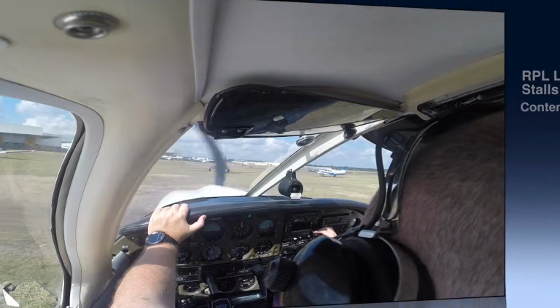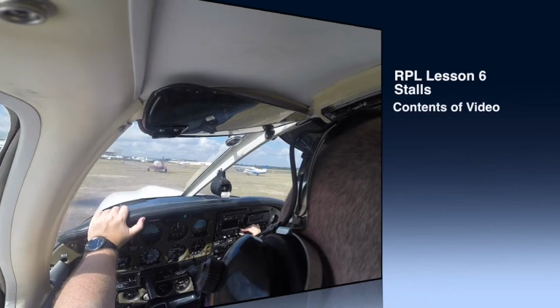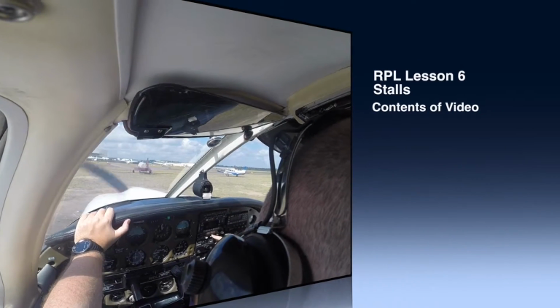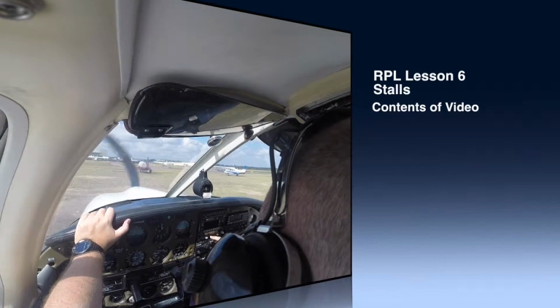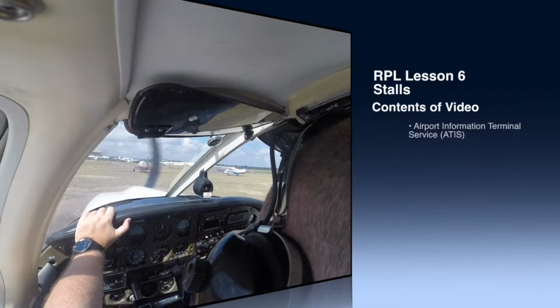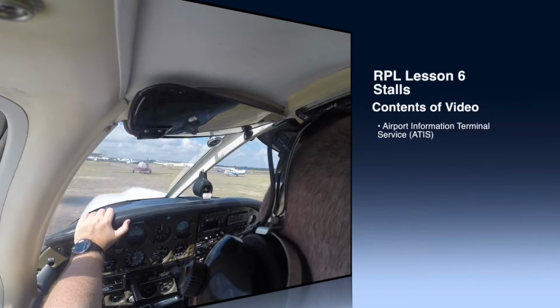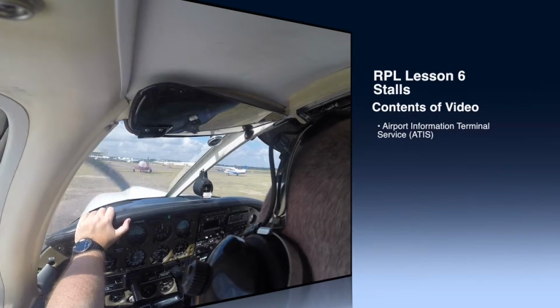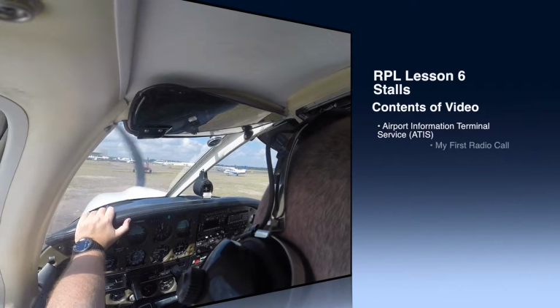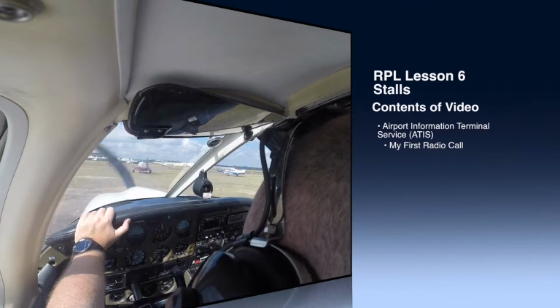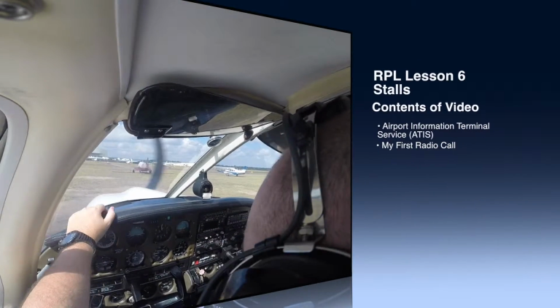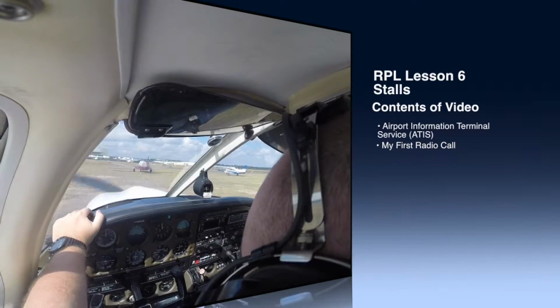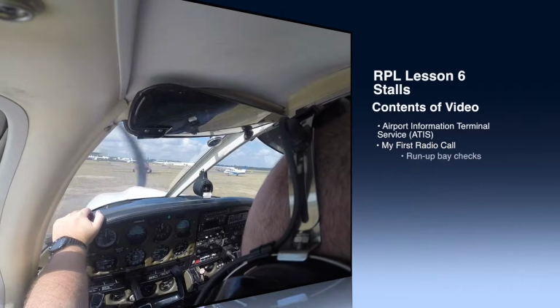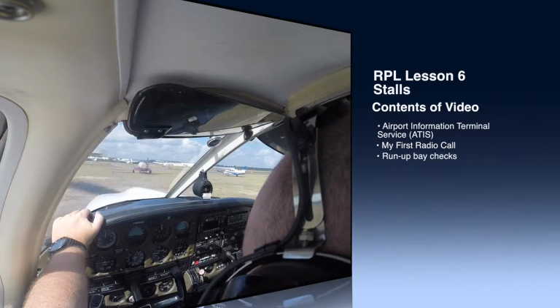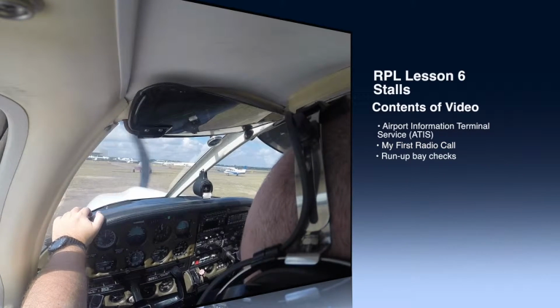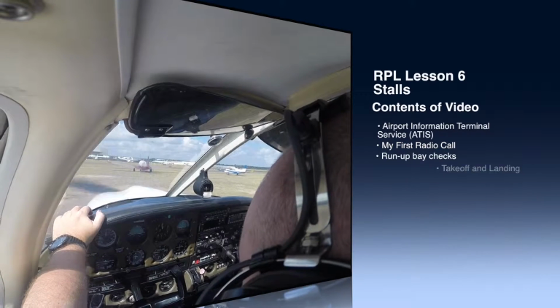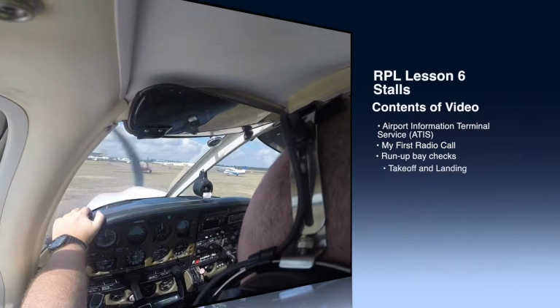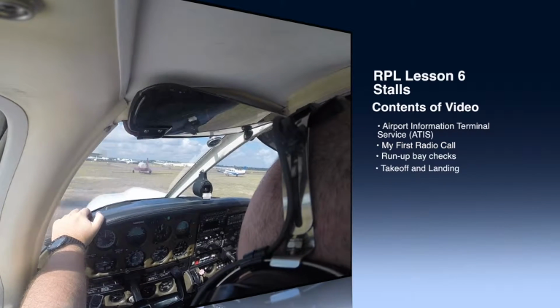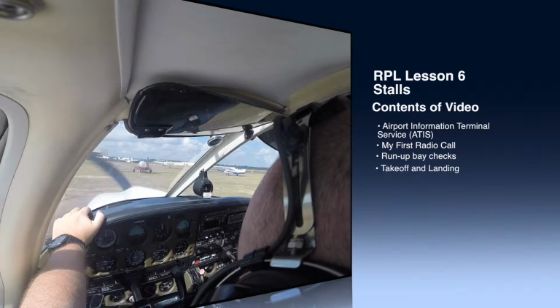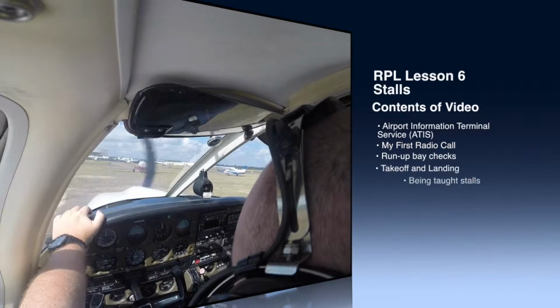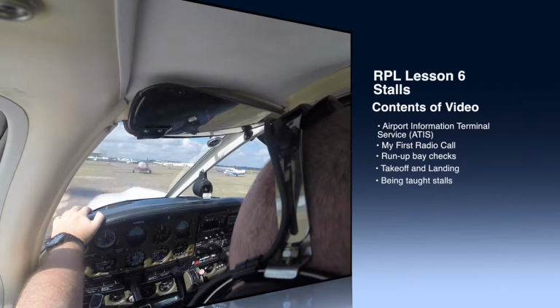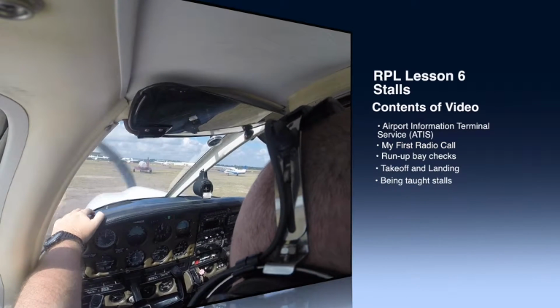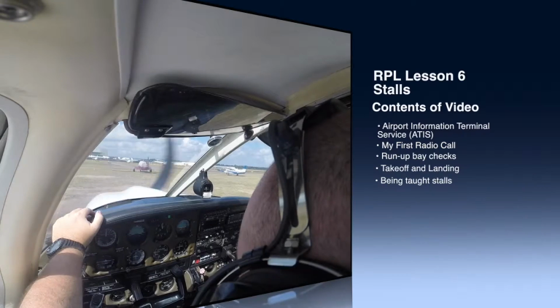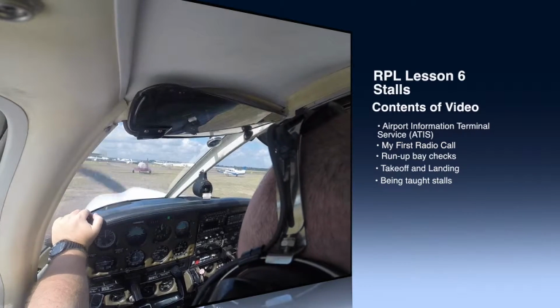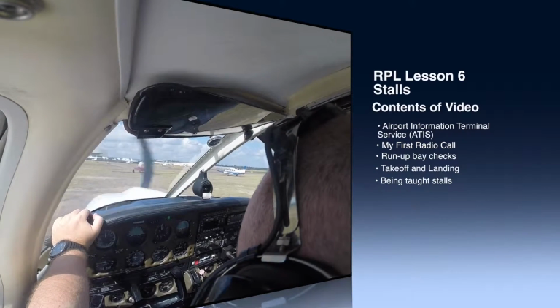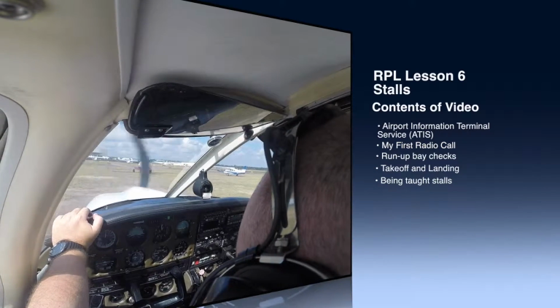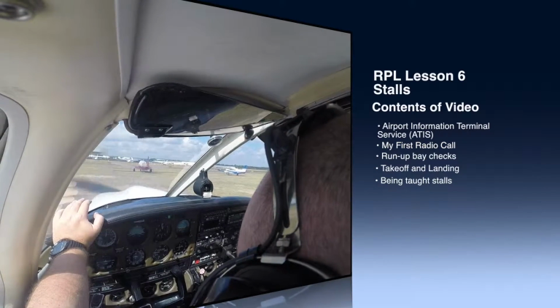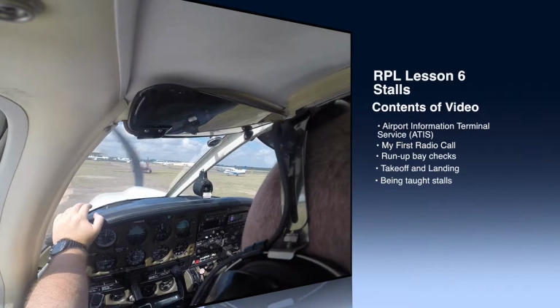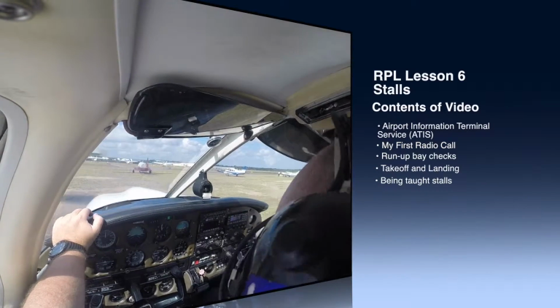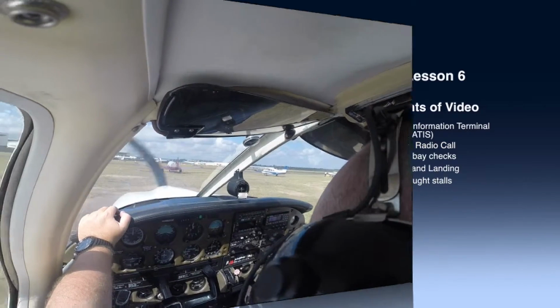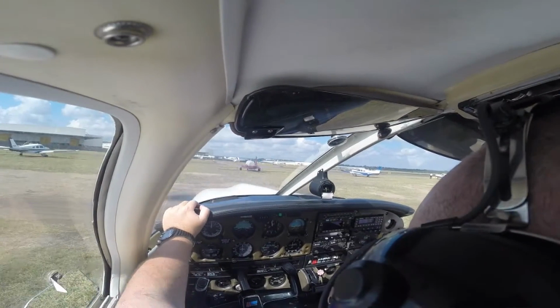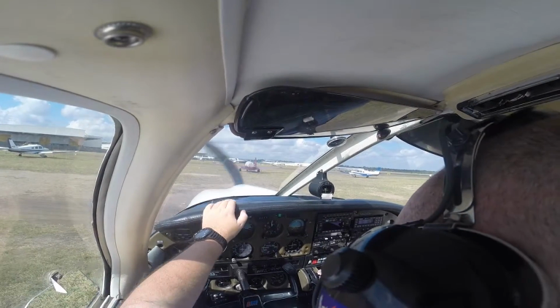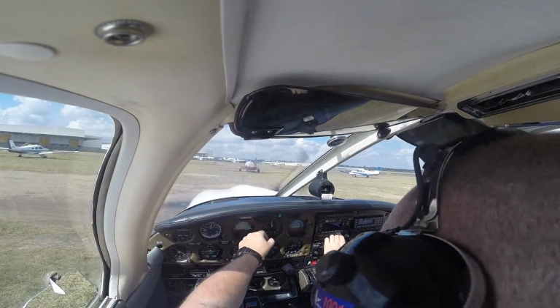So we're going to listen to the weather. Alright, 1010.